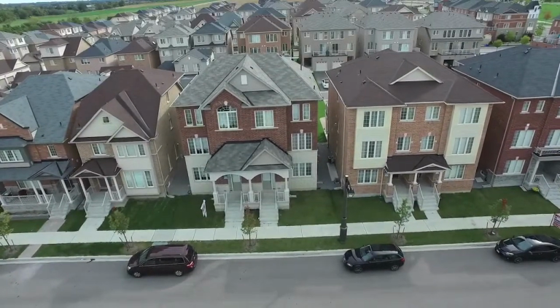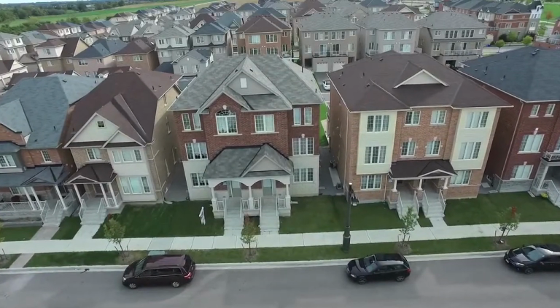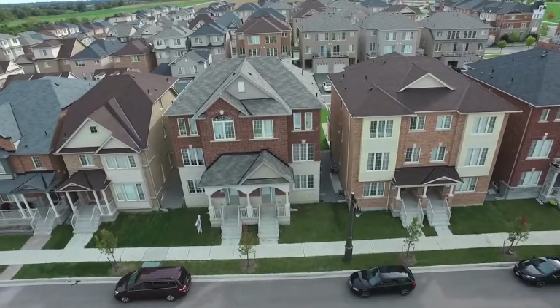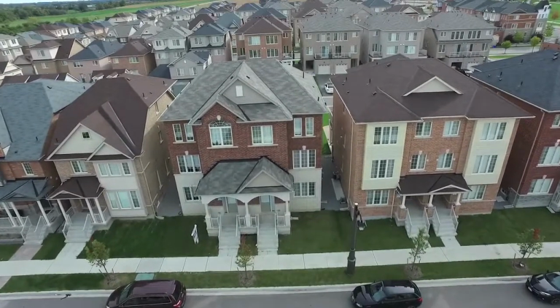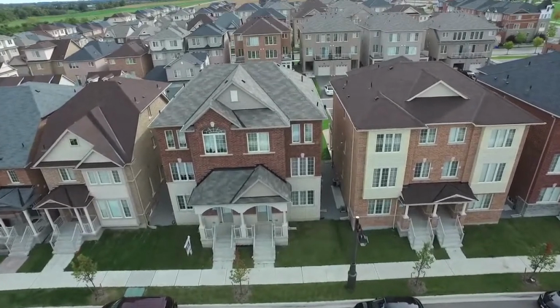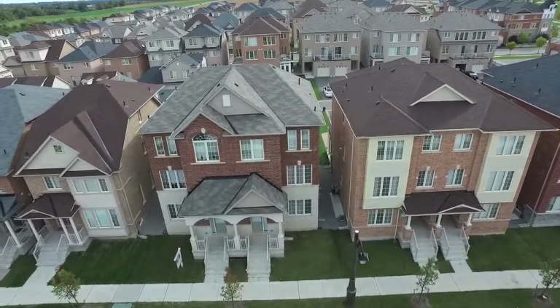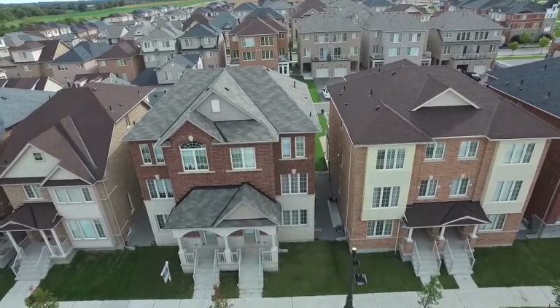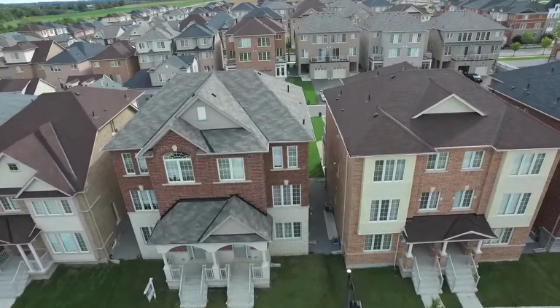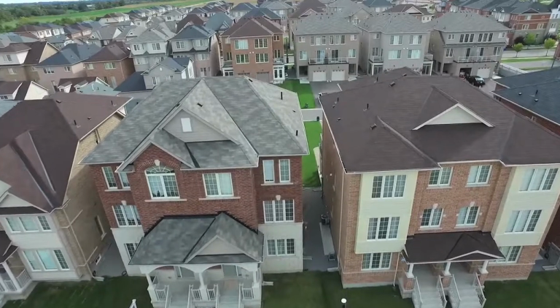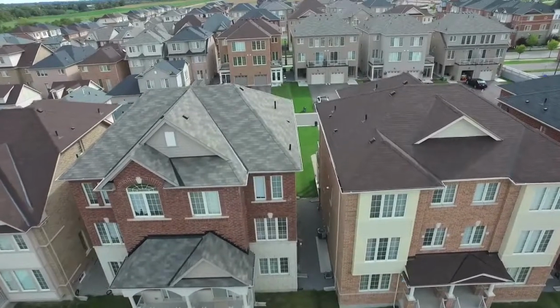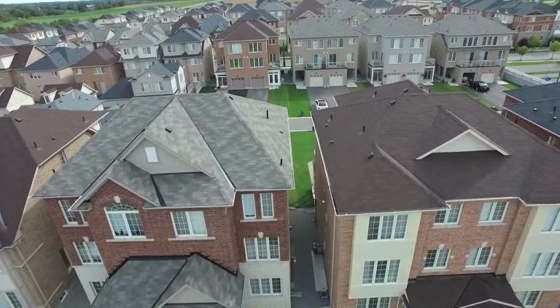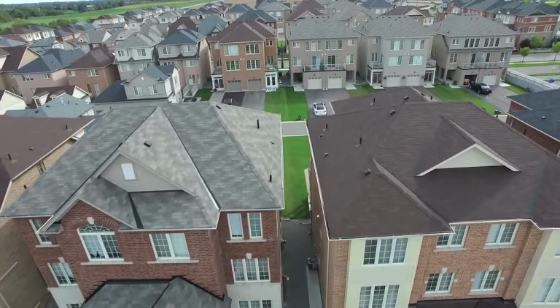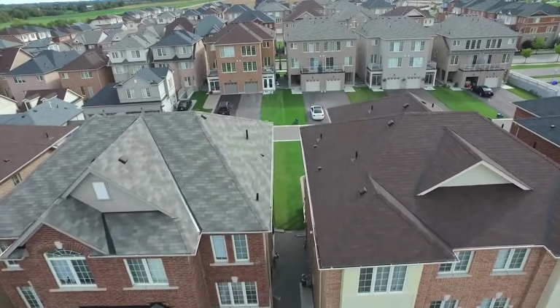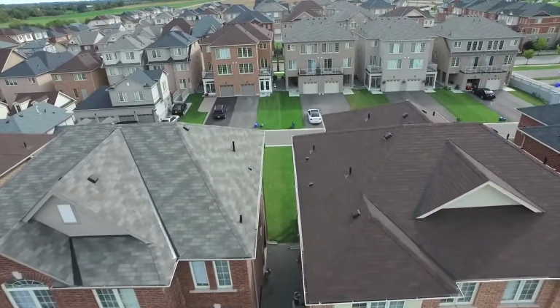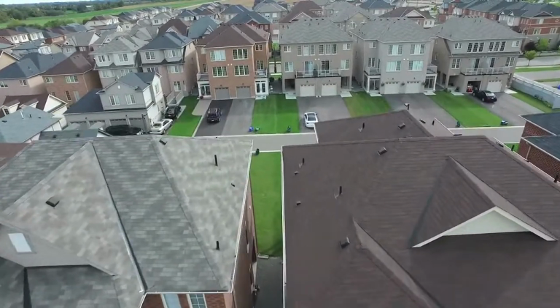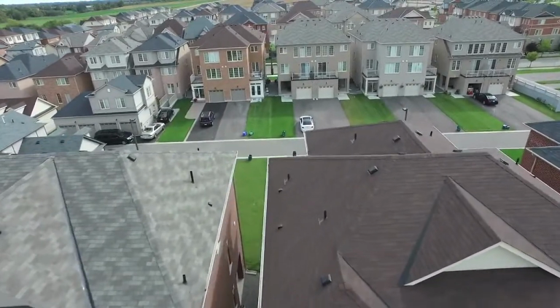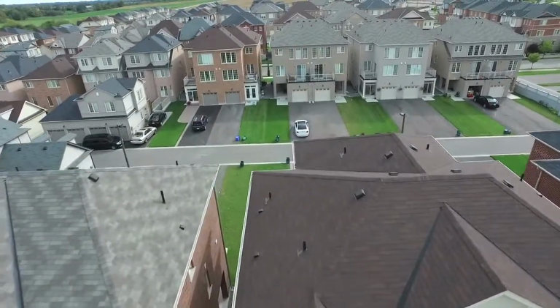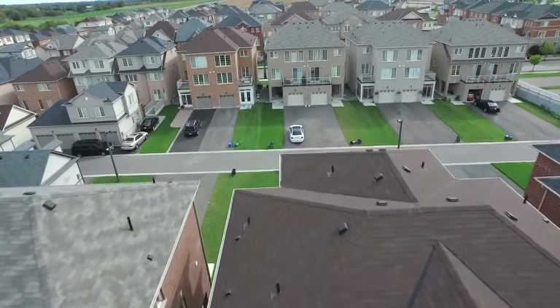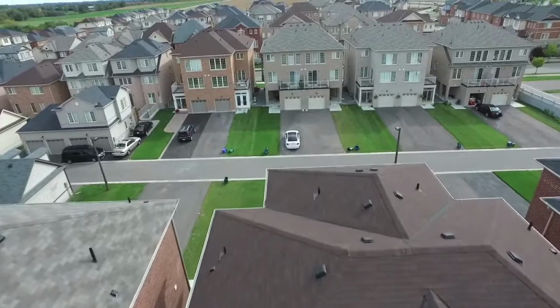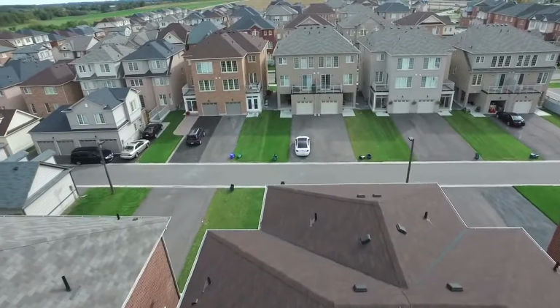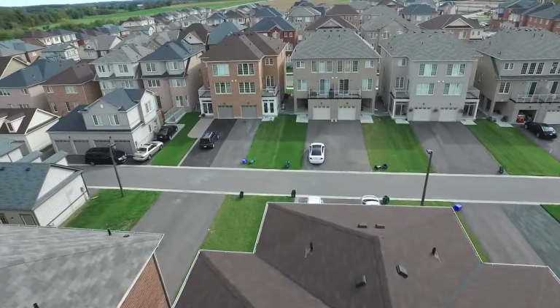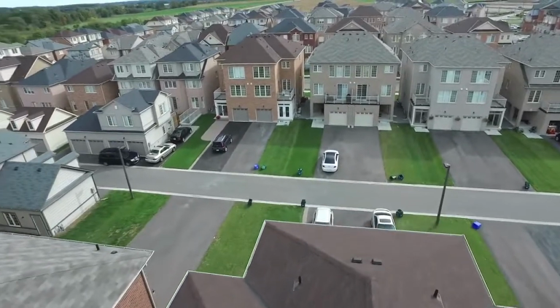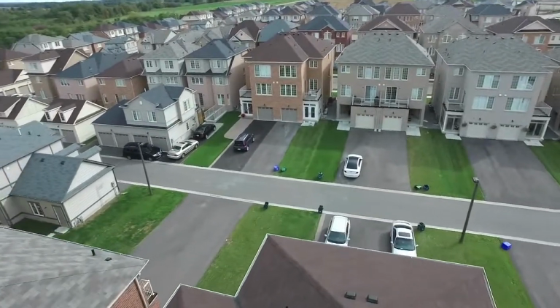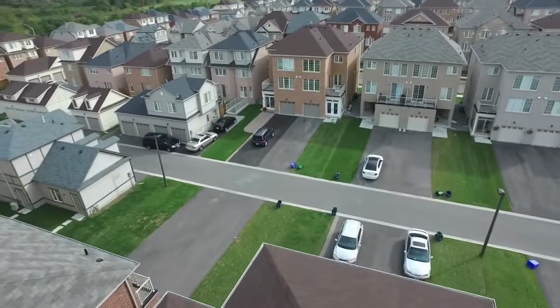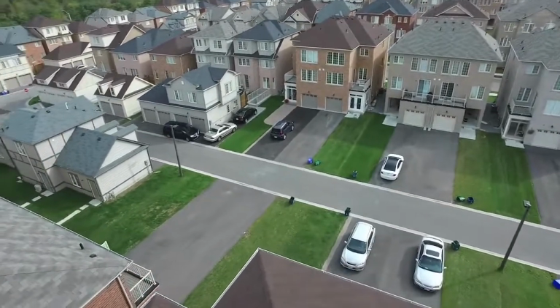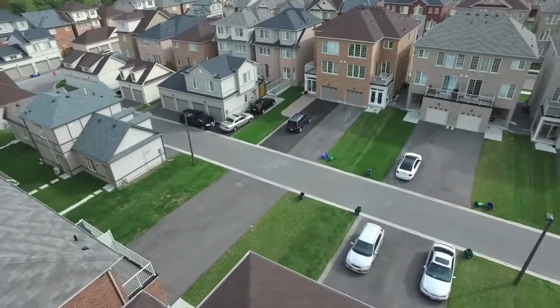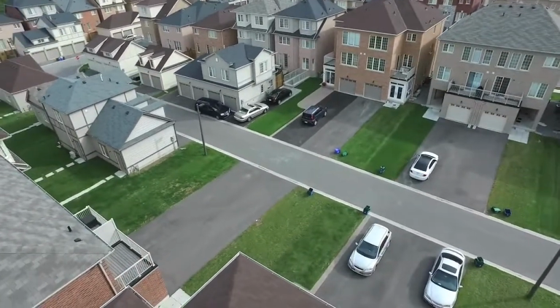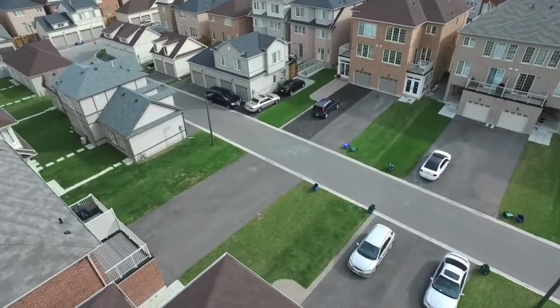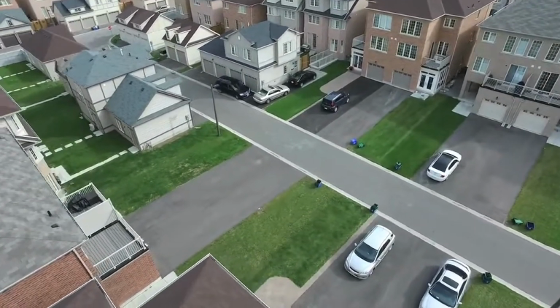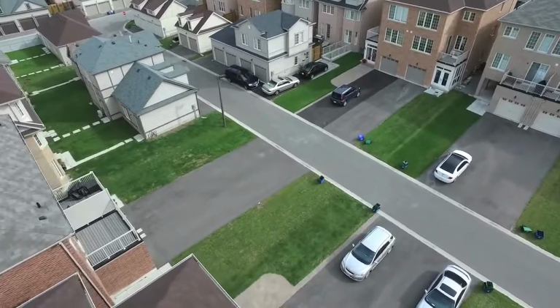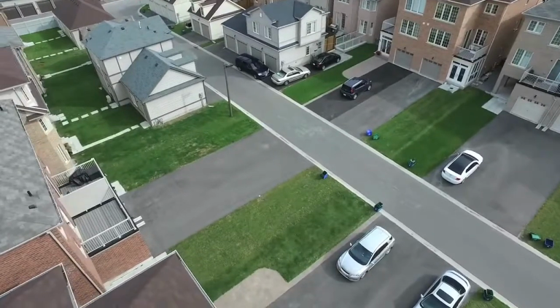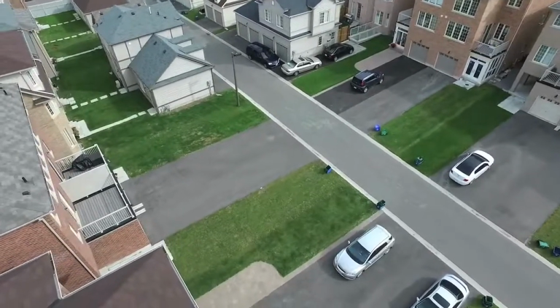Situated in the upper Cornell community of Markham and close to many prime neighborhood amenities, welcome to 19 Chauncey Court, a stunning three-bedroom semi-detached executive home showcasing beautiful interior living spaces.